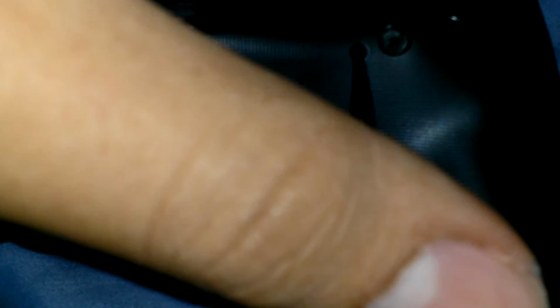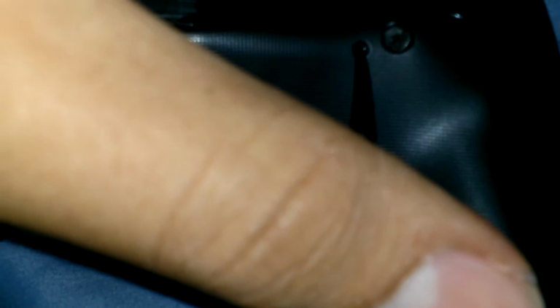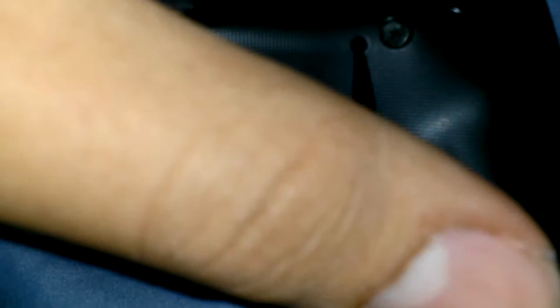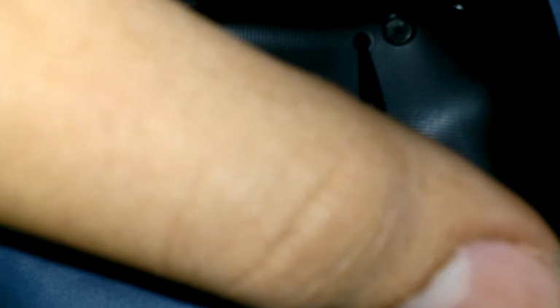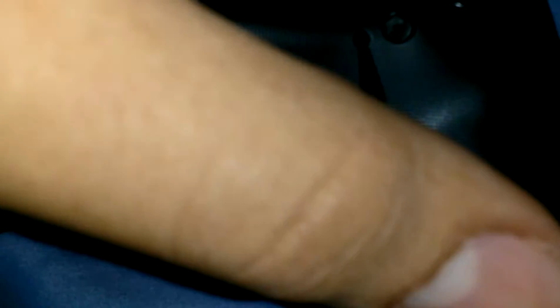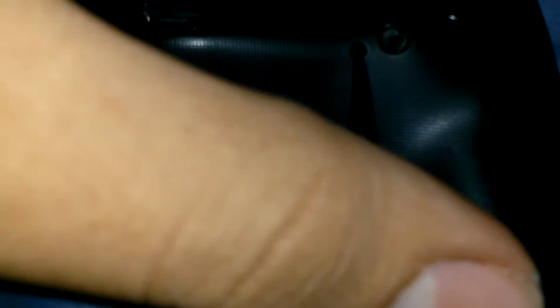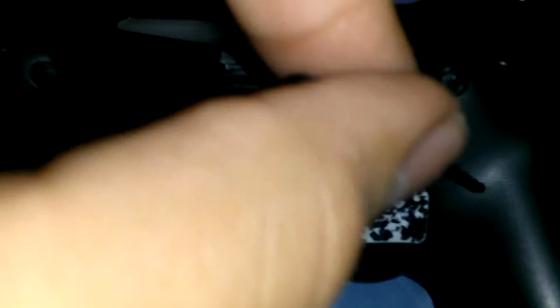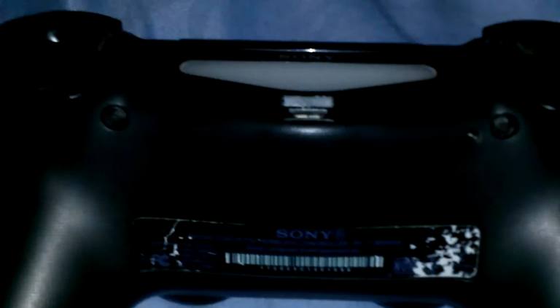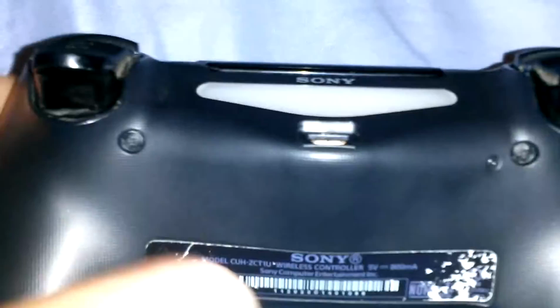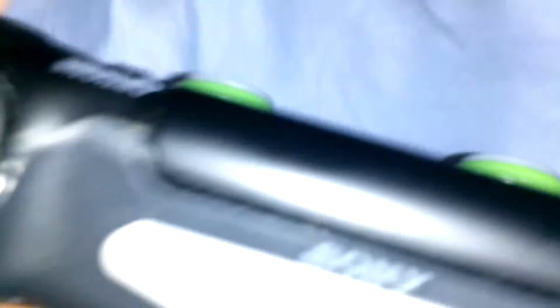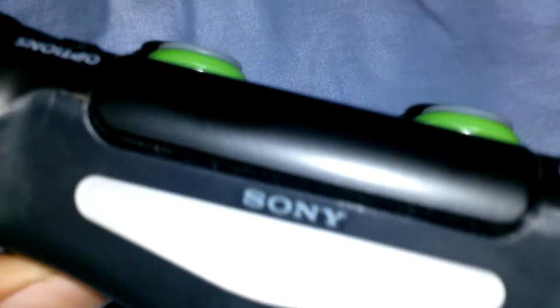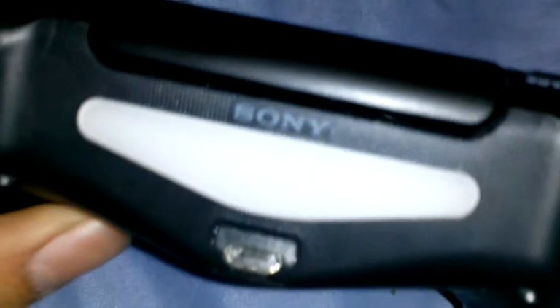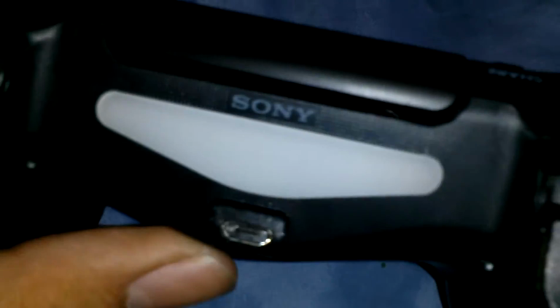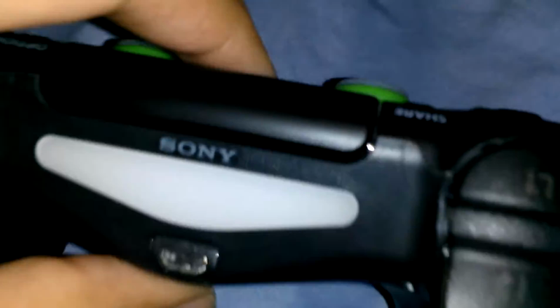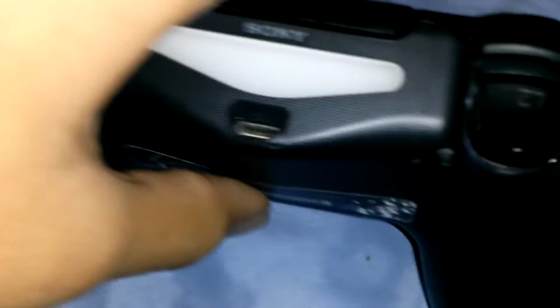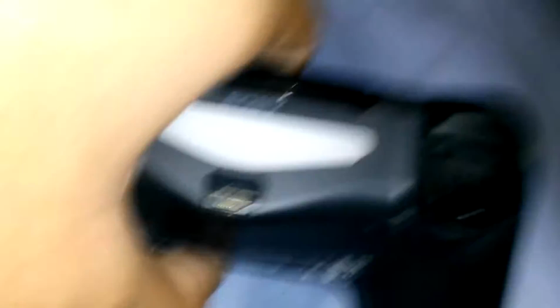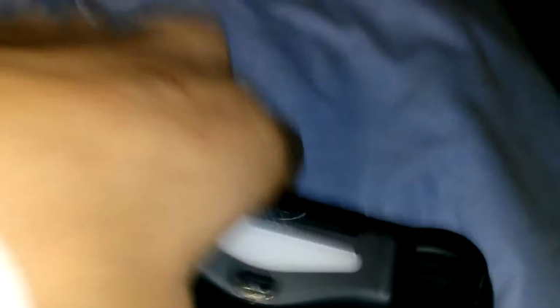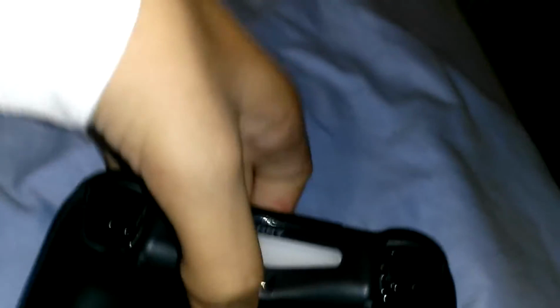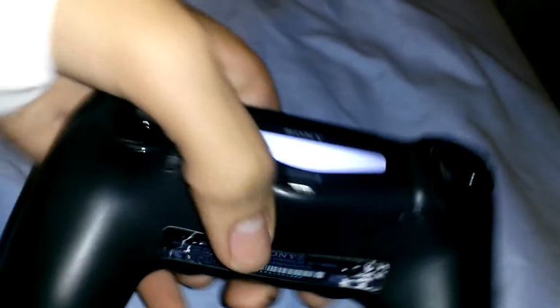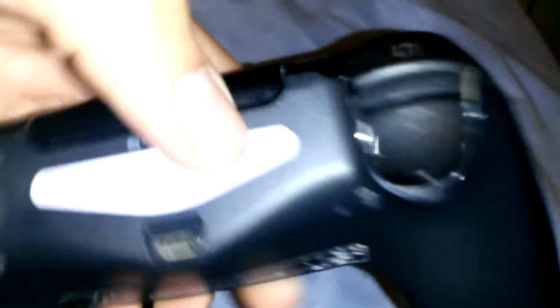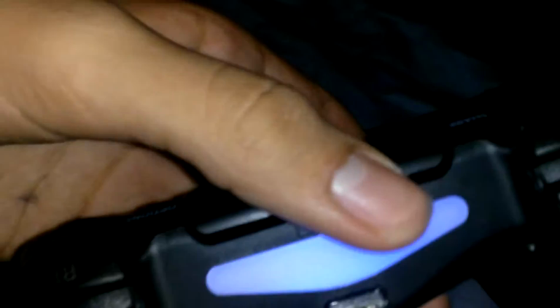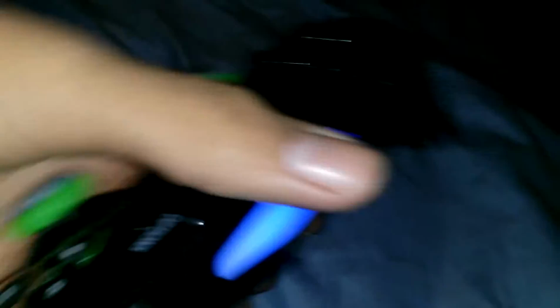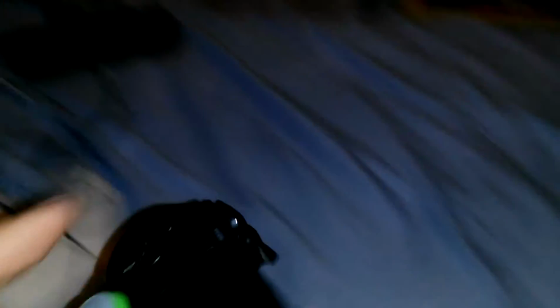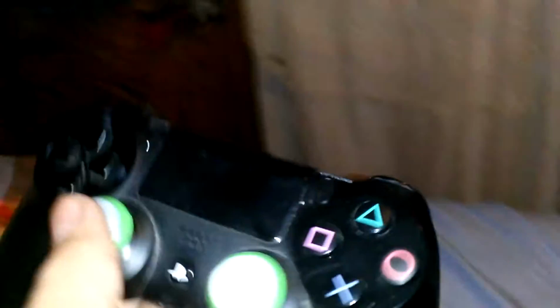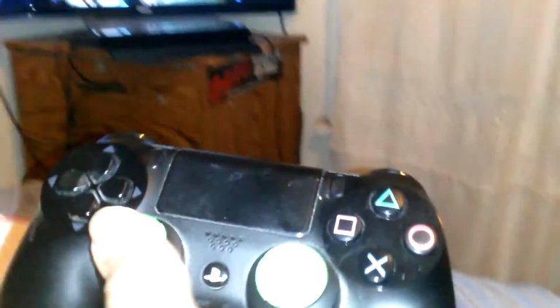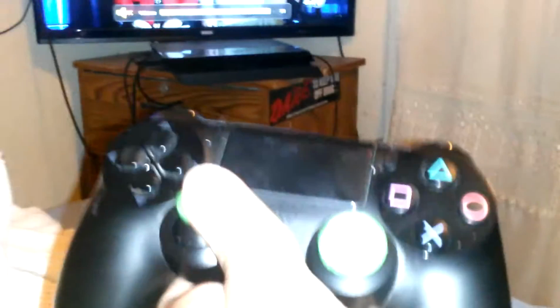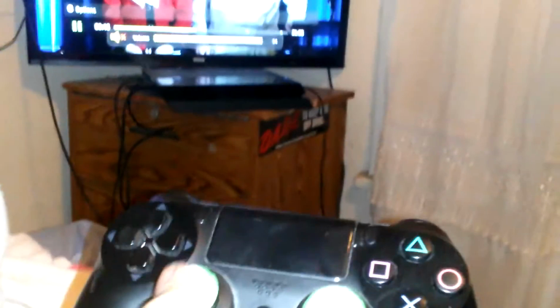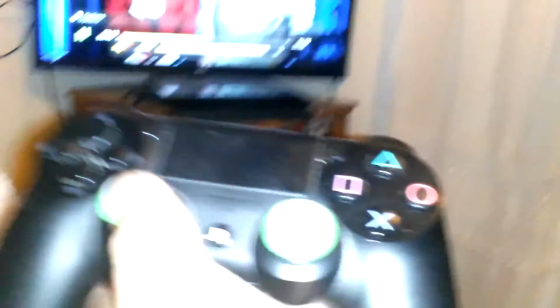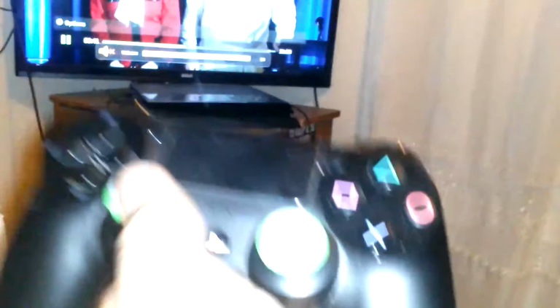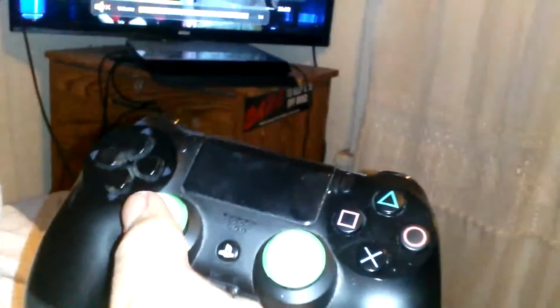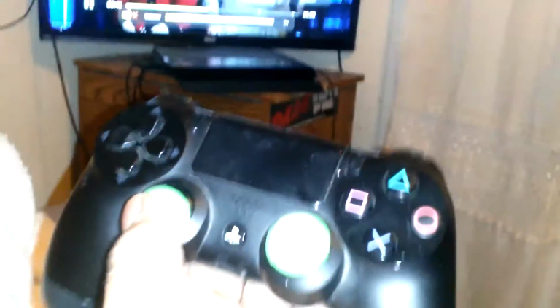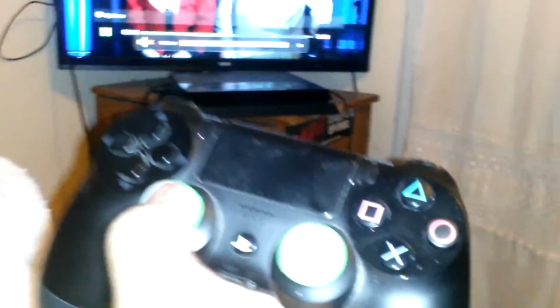Press until you hear a little click. It will turn off. Then press the PlayStation button and hopefully it will work. Yeah, it works now.